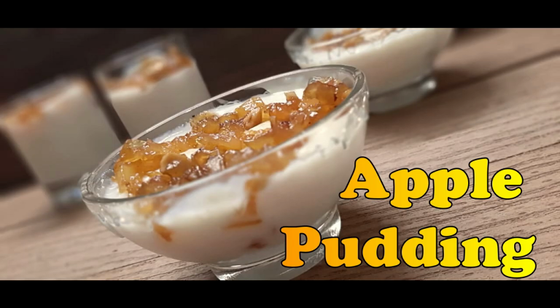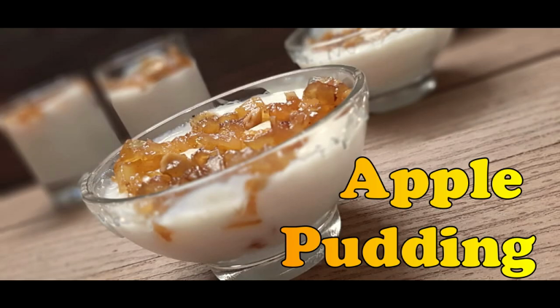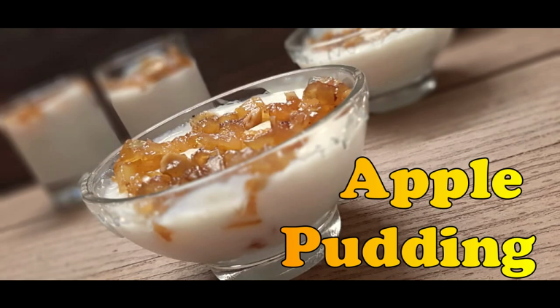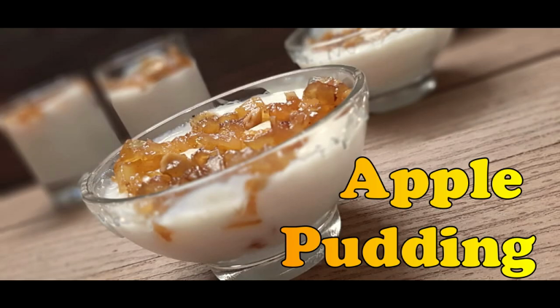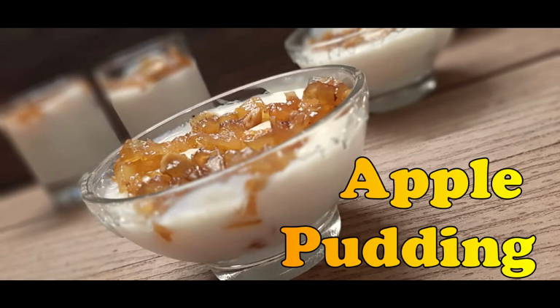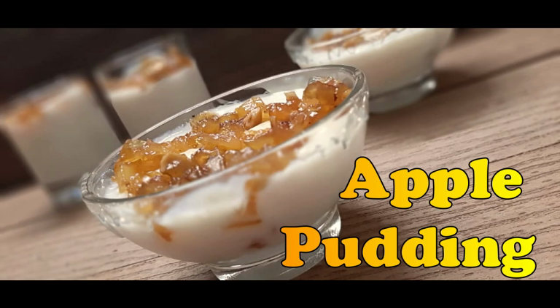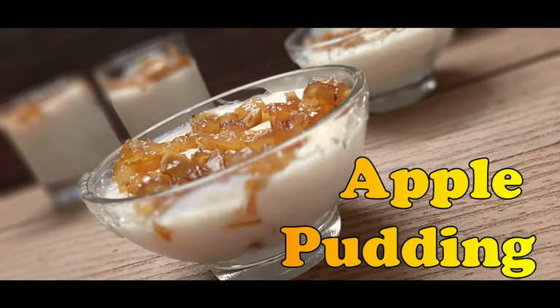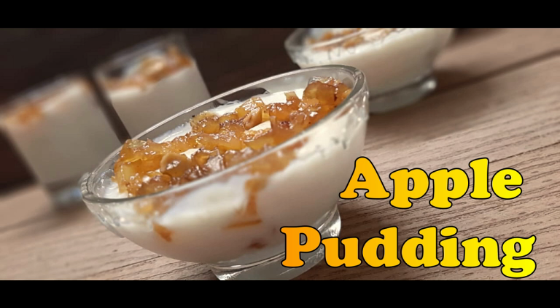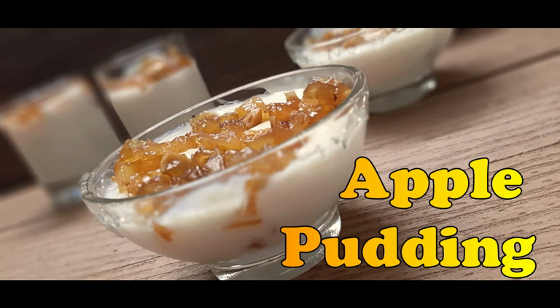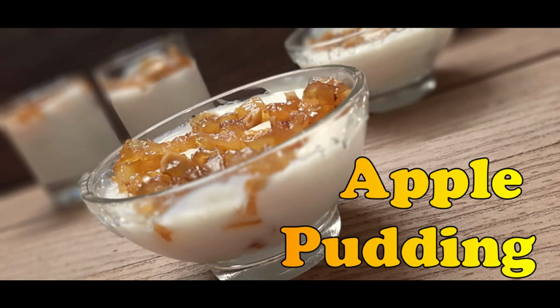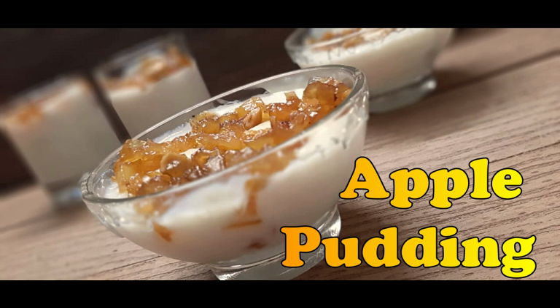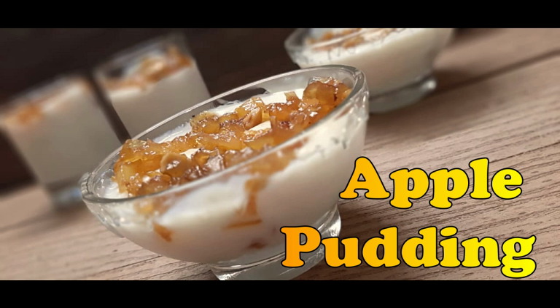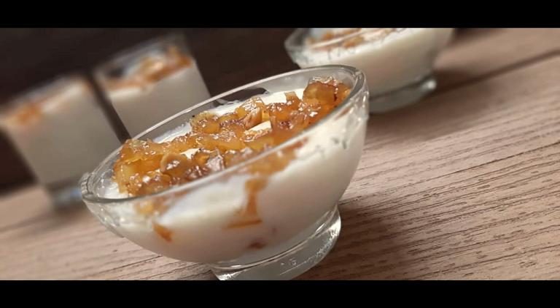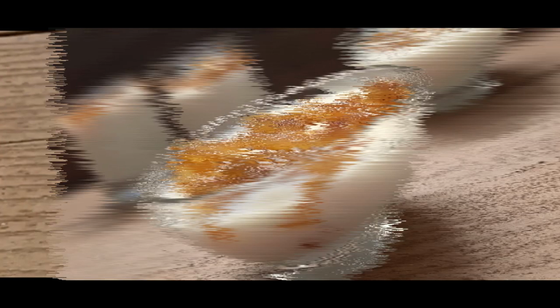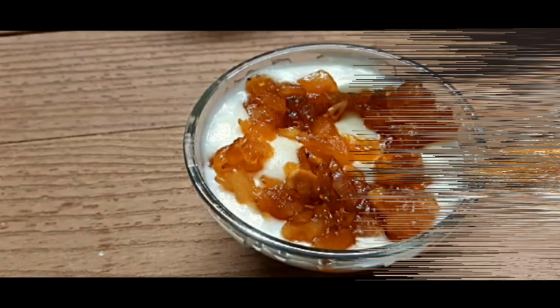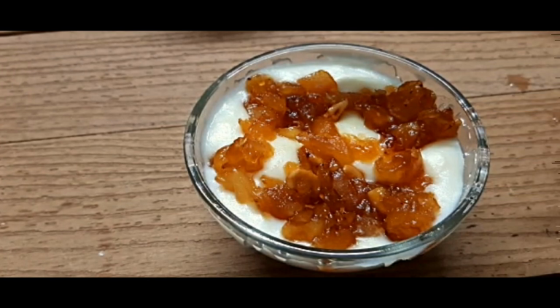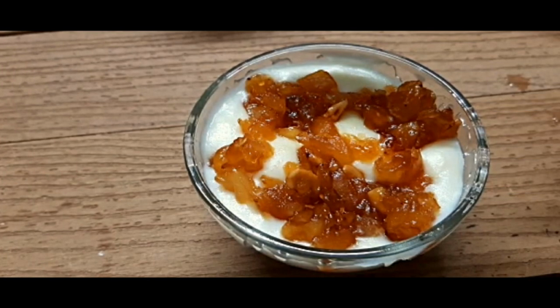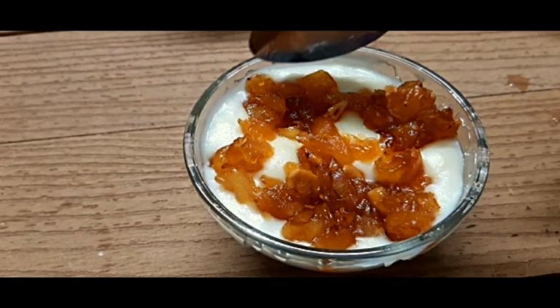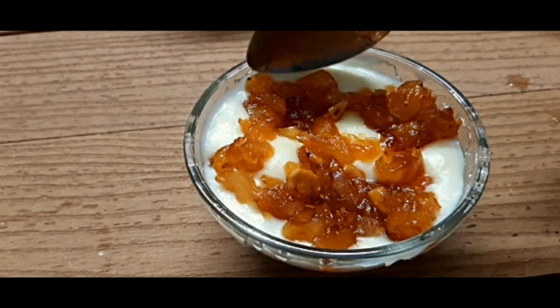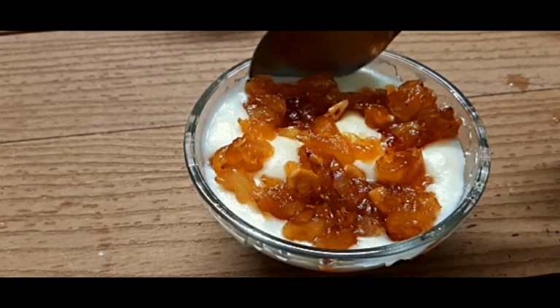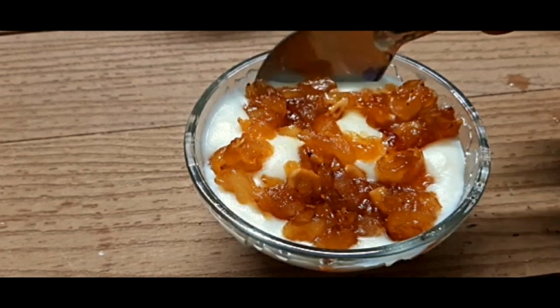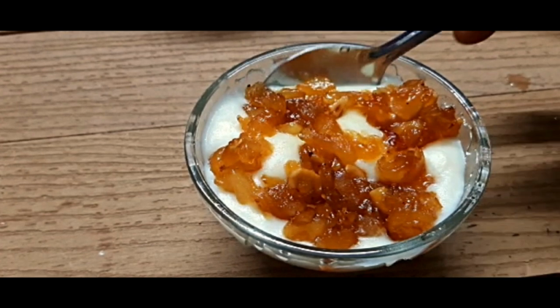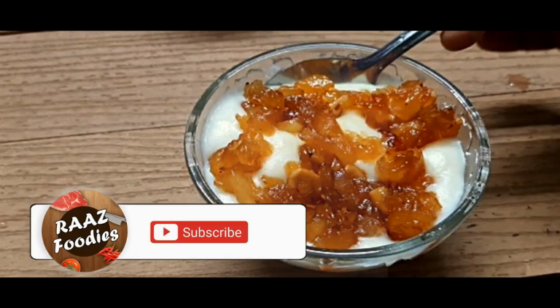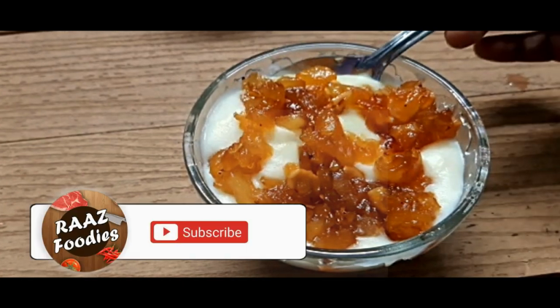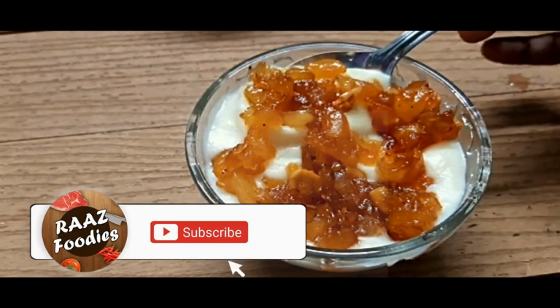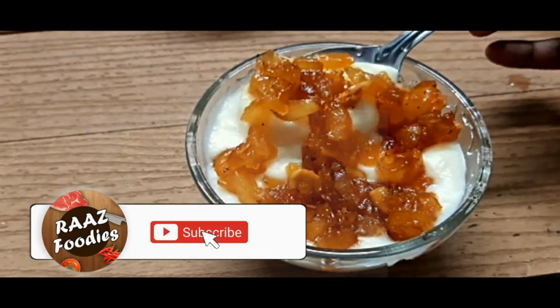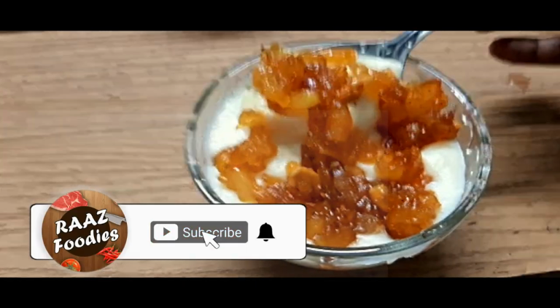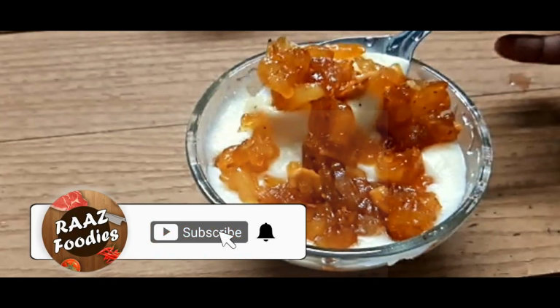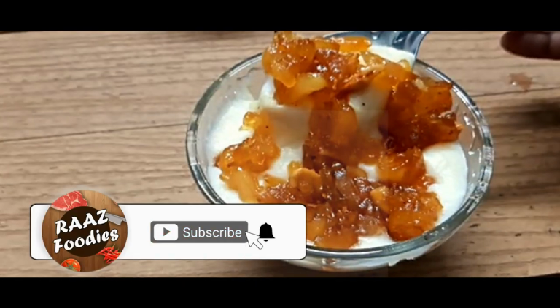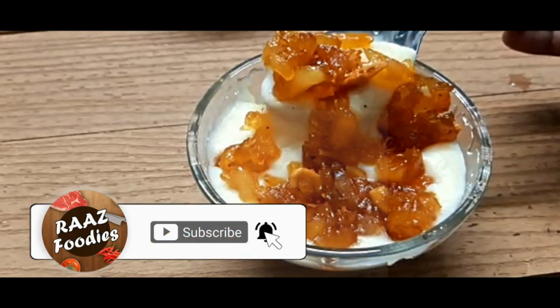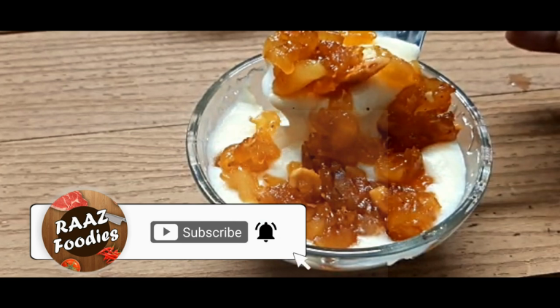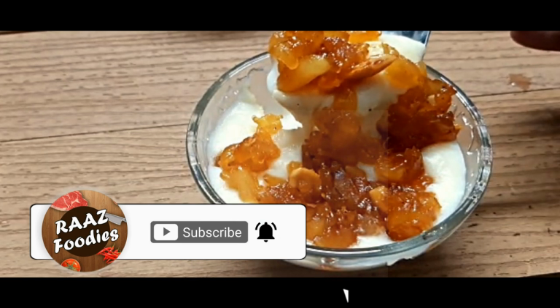This is a very special pudding that is made of apple and it is a delicious pudding. We will do it in the oven.